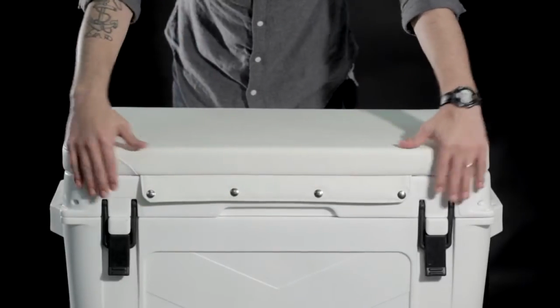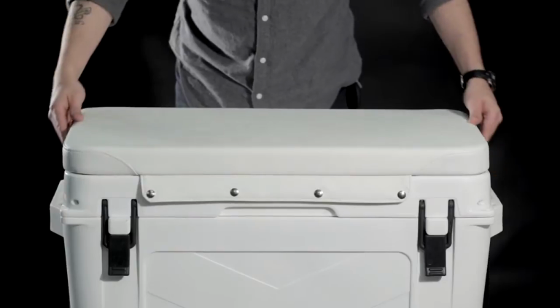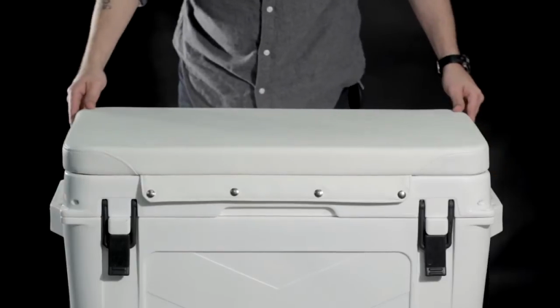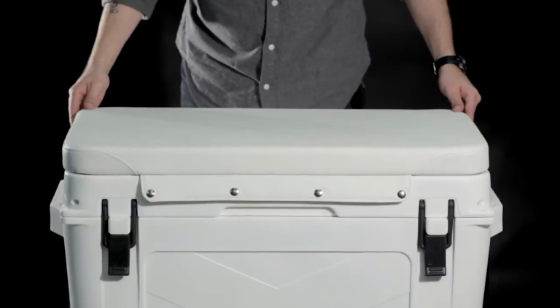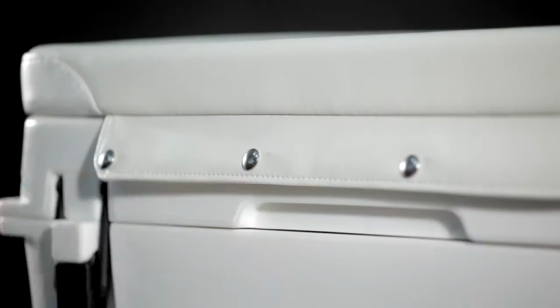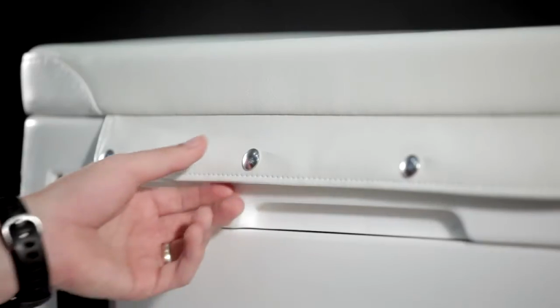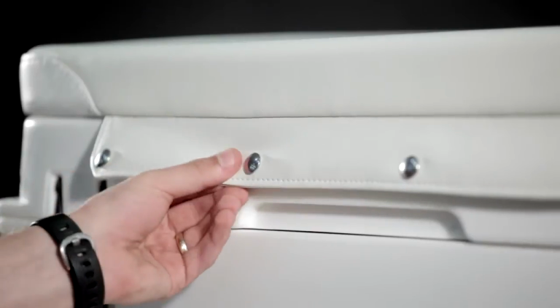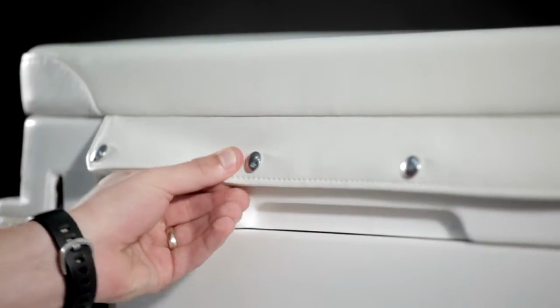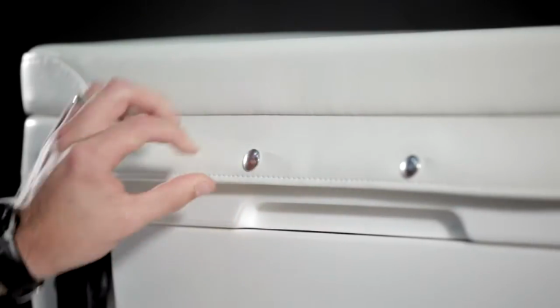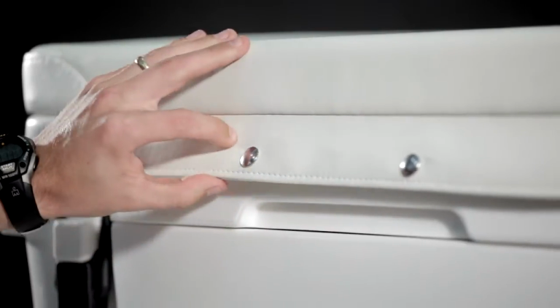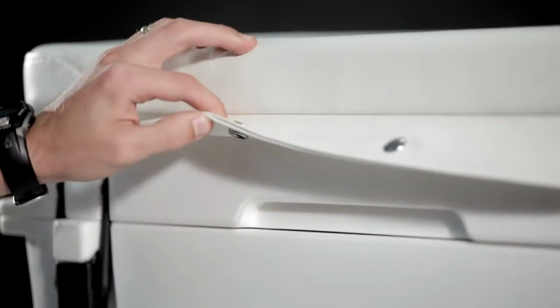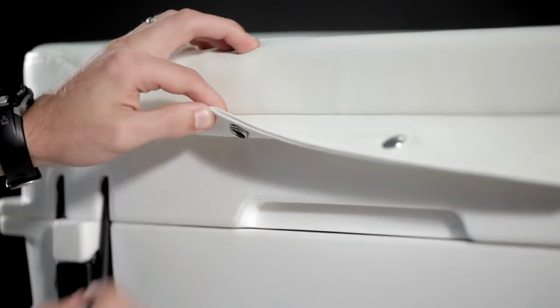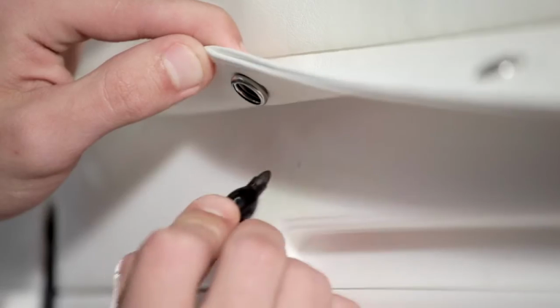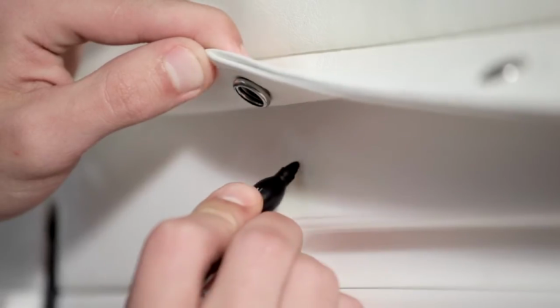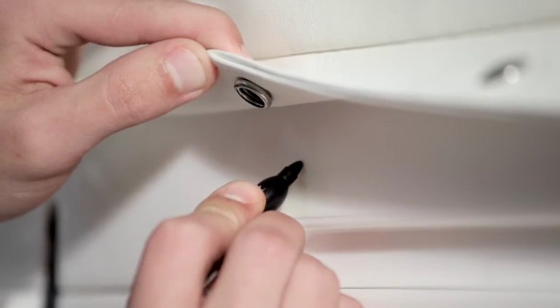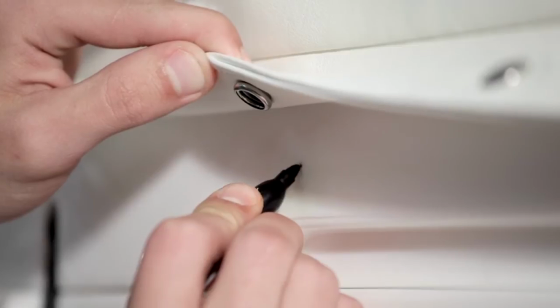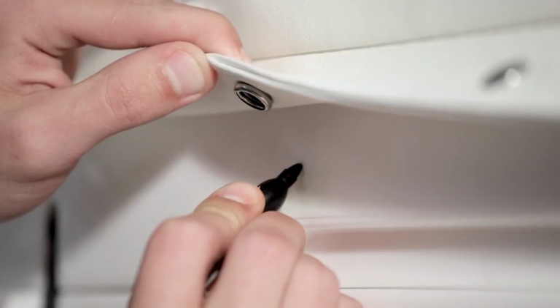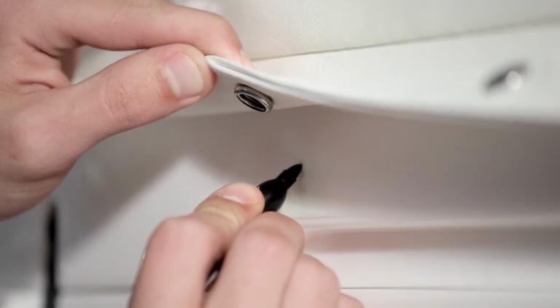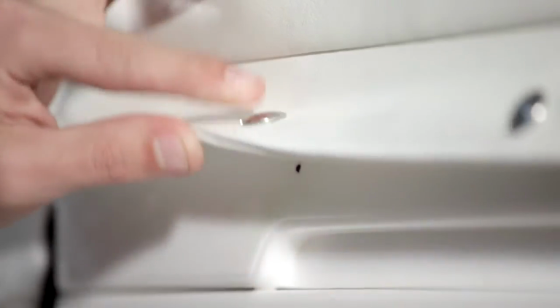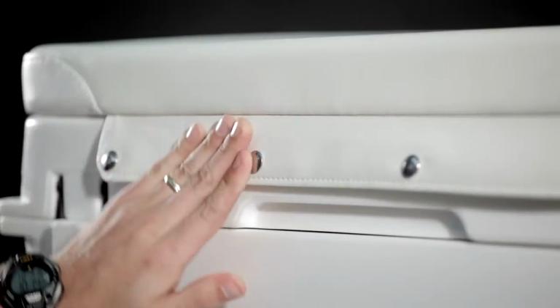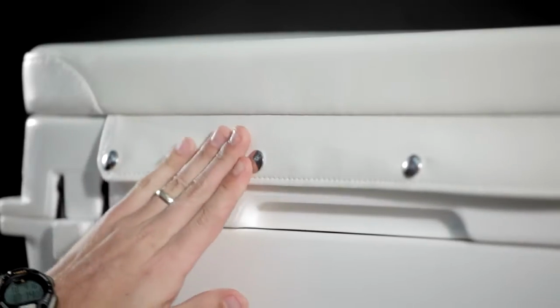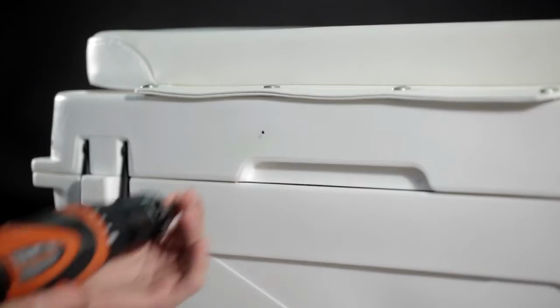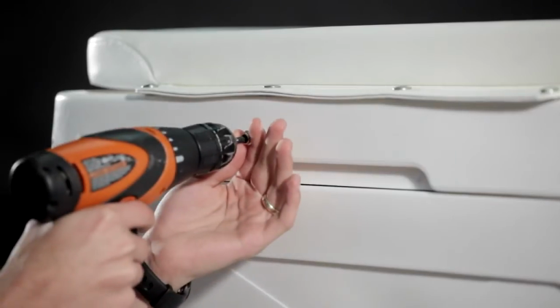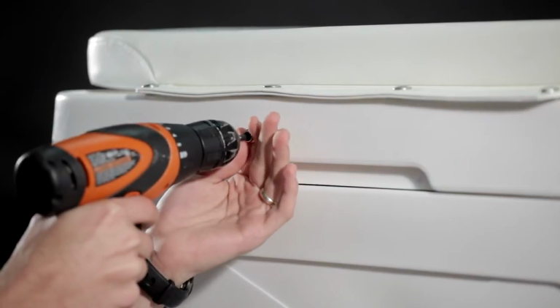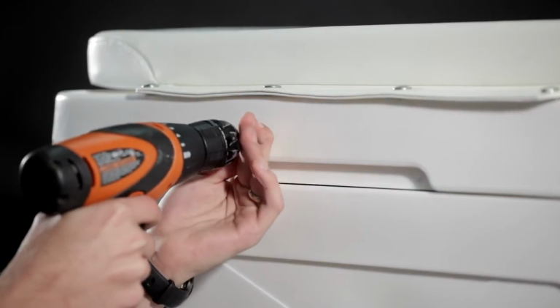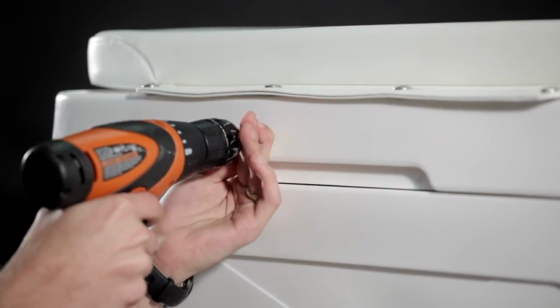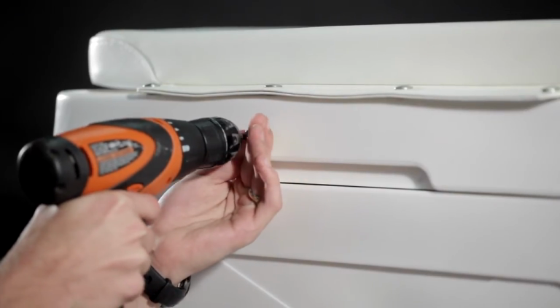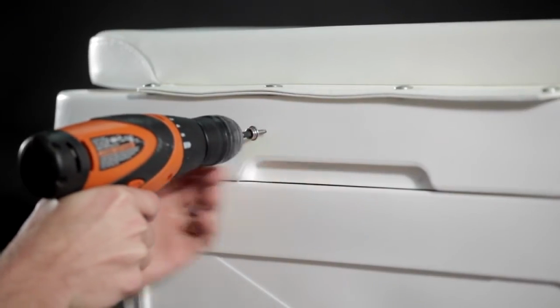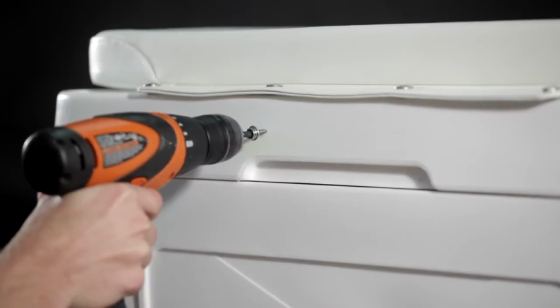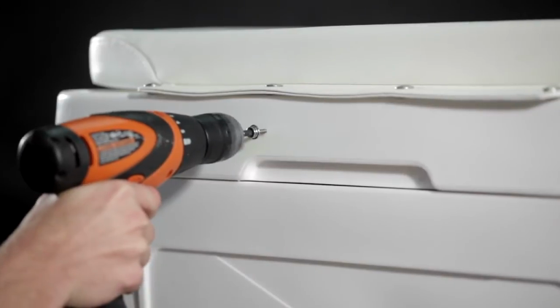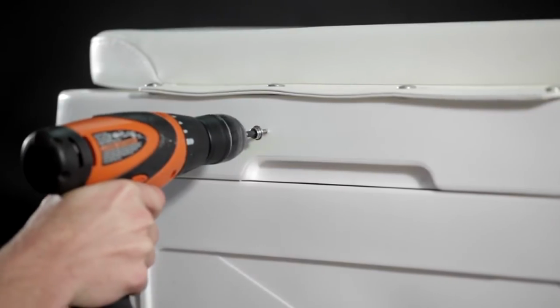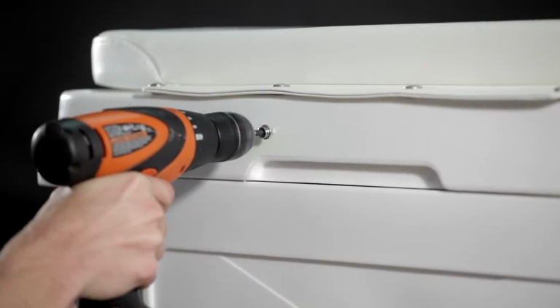Start with either one of the front center snaps. Firmly pull the center snap over the front edge and mark the screw hole. After the hole is marked, simply screw in the self-tapping snap stud into place.